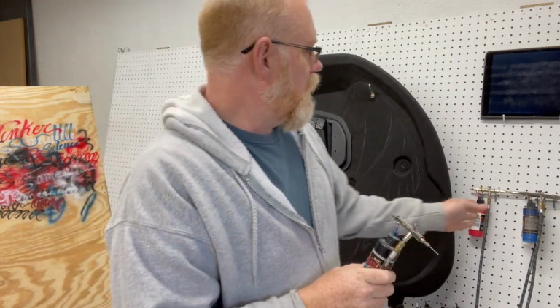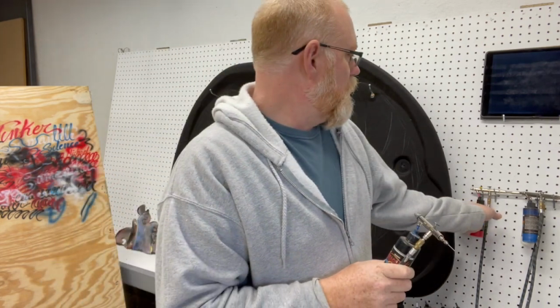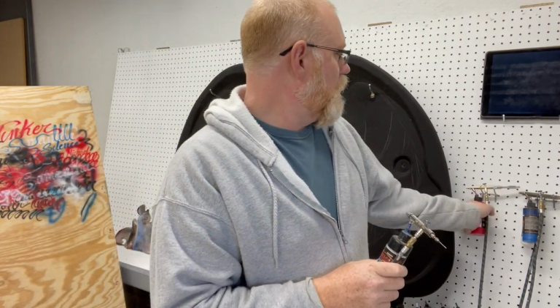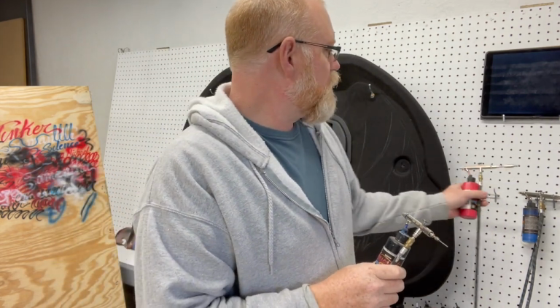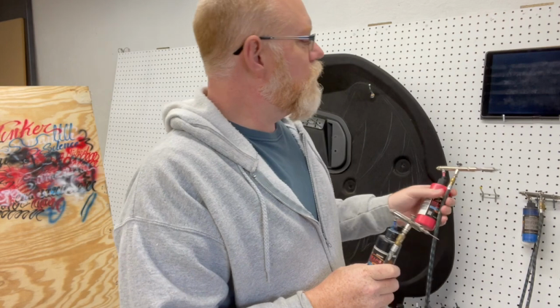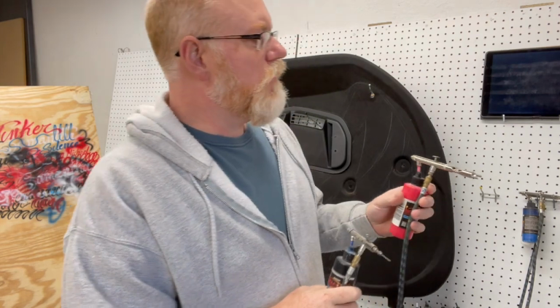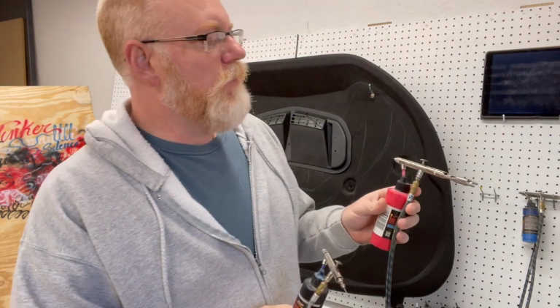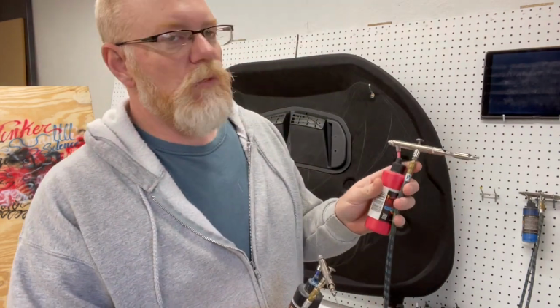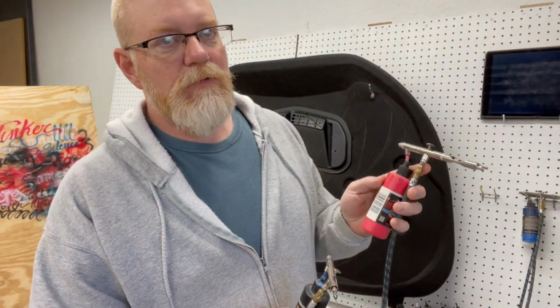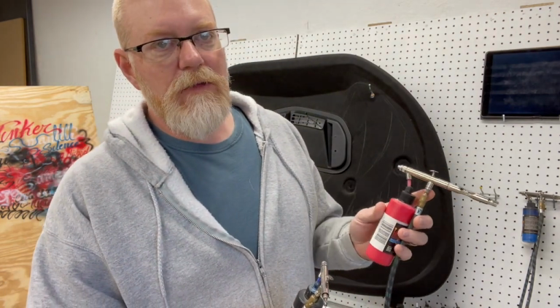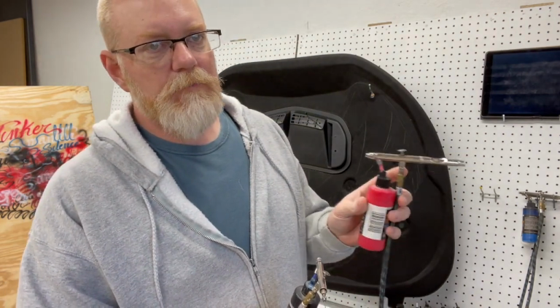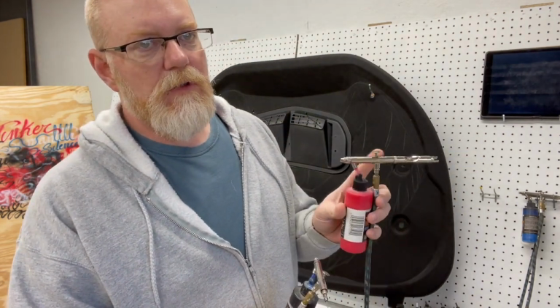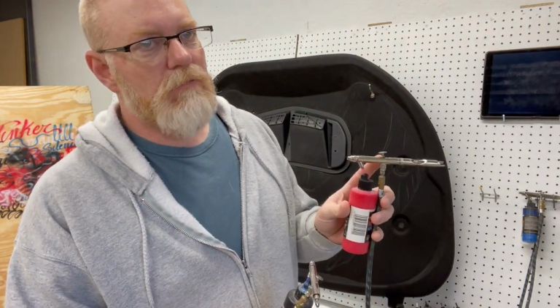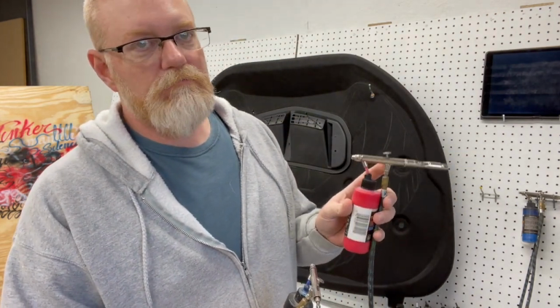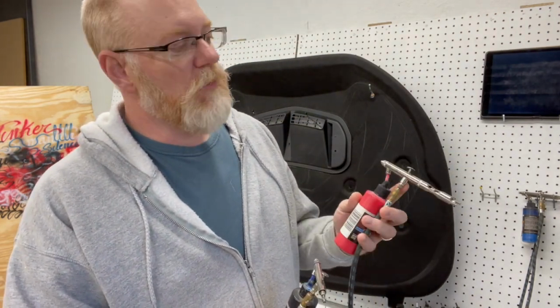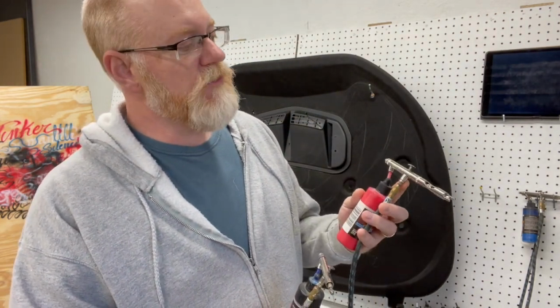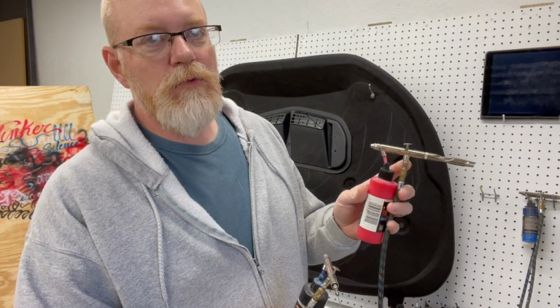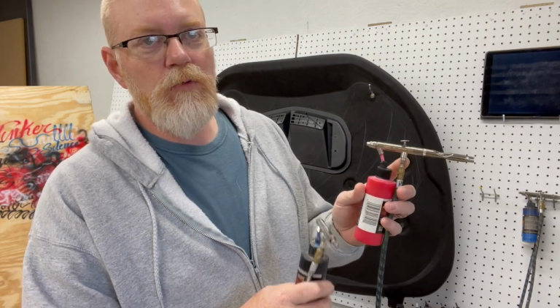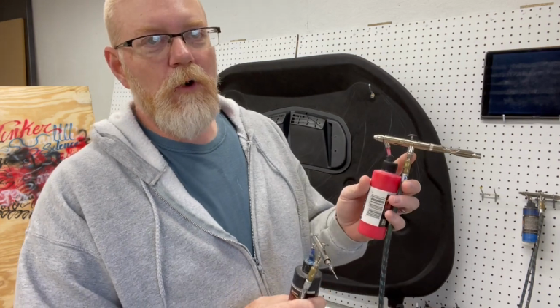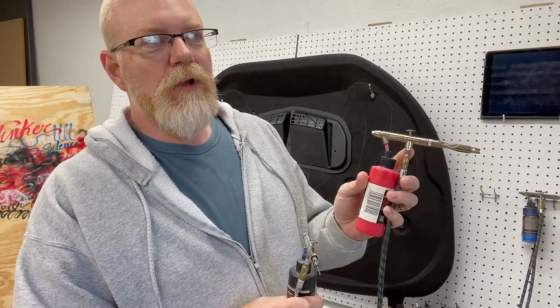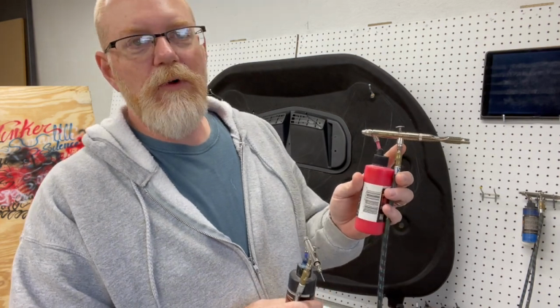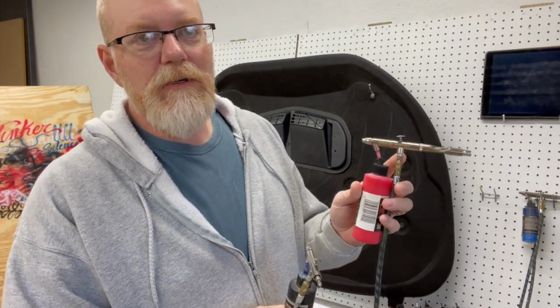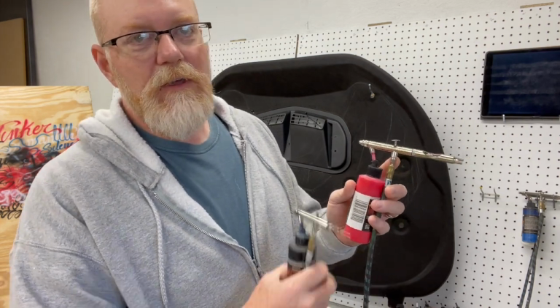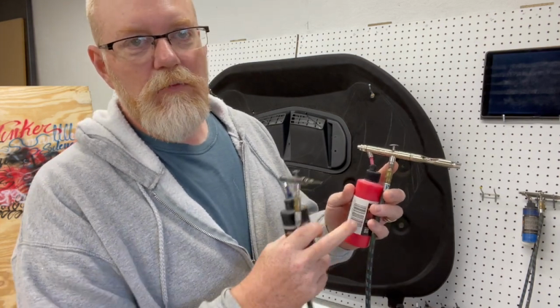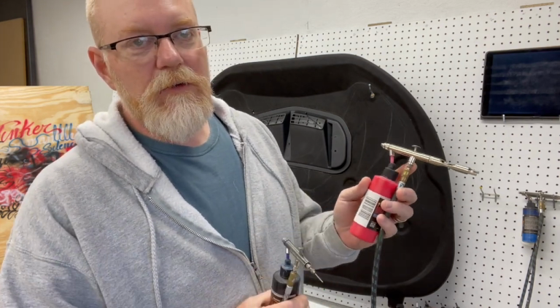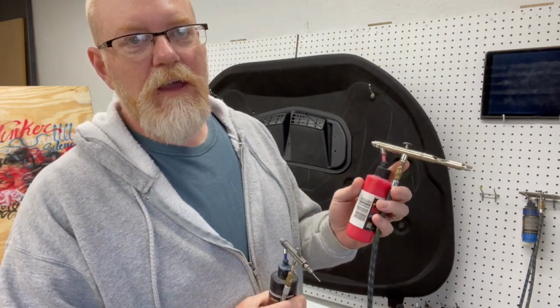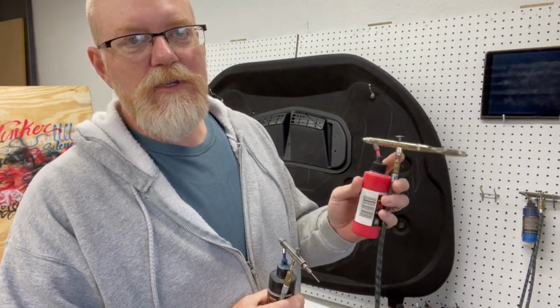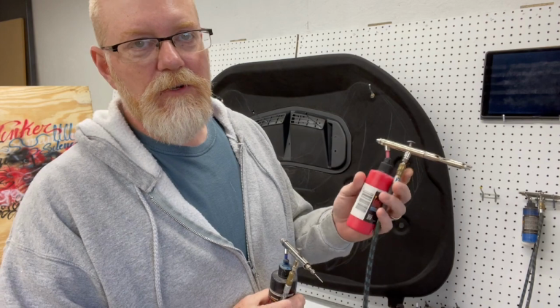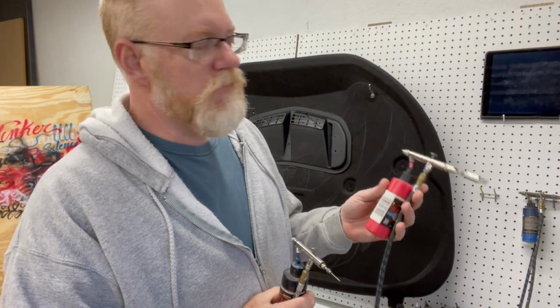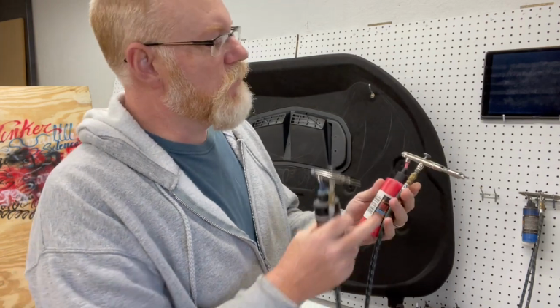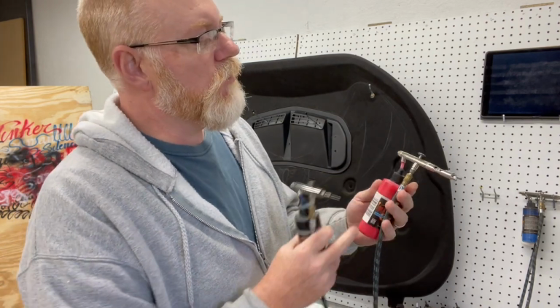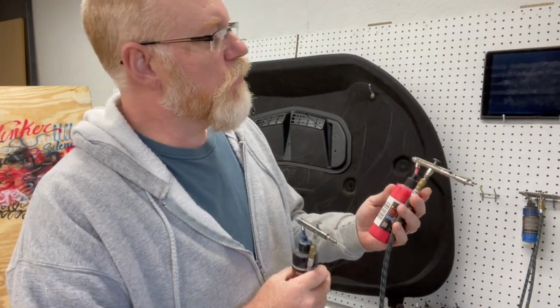The other brush I have up here is the Badger 155 Anthem. It's another classic, old and reliable brush — like a tank. You just keep on using it. It's another really good airbrush.